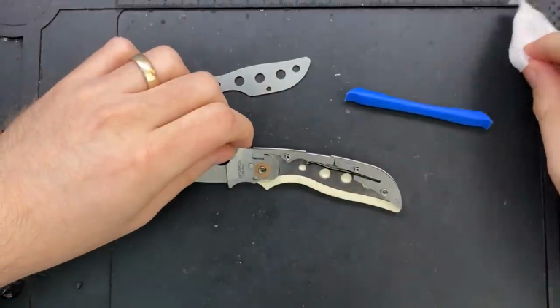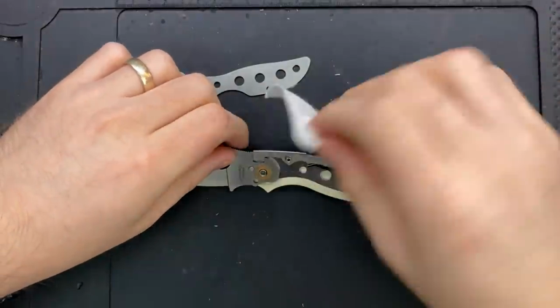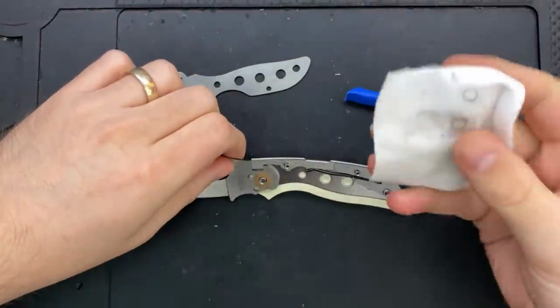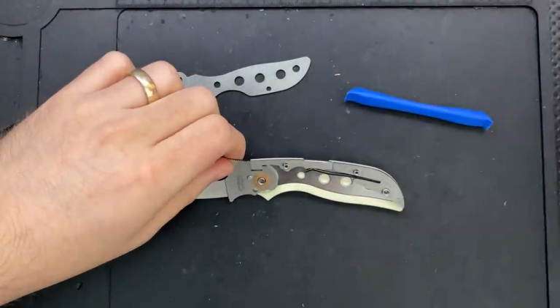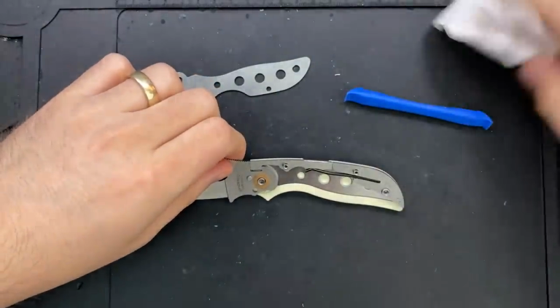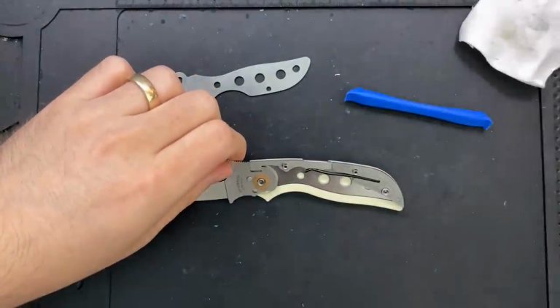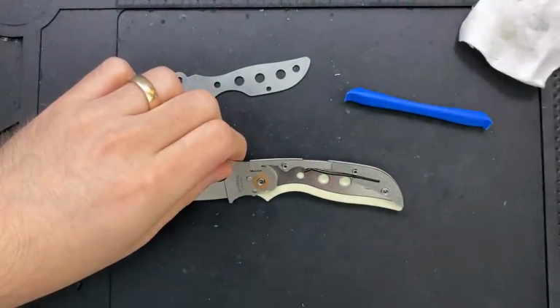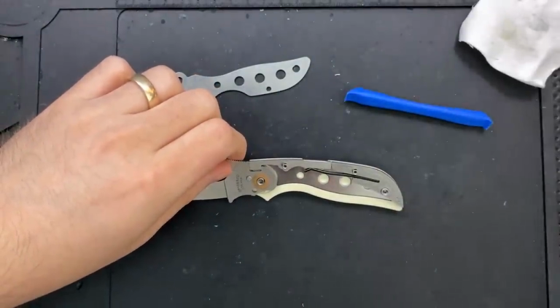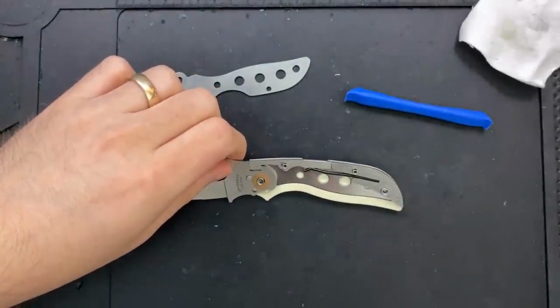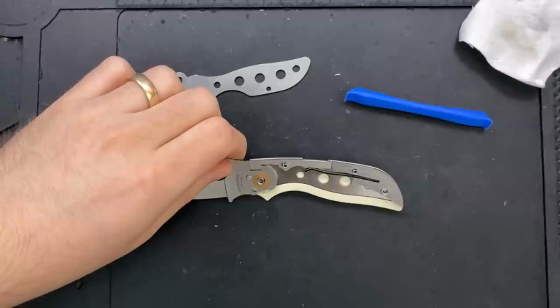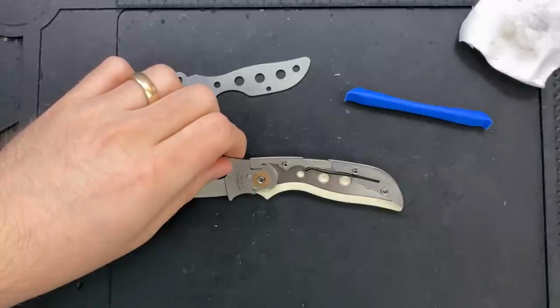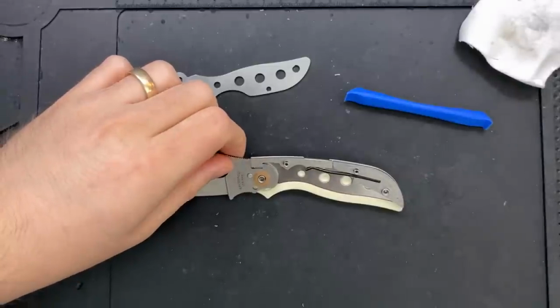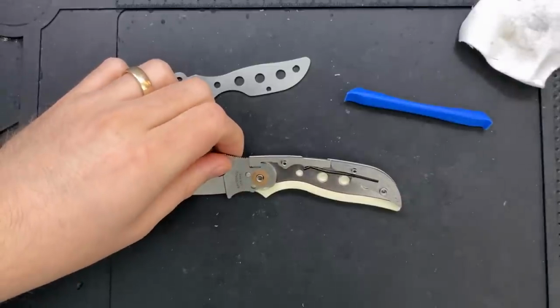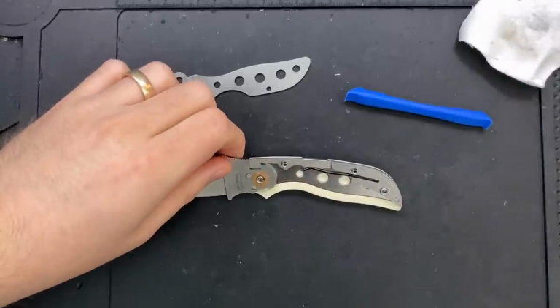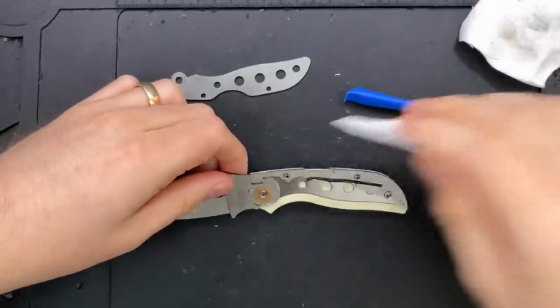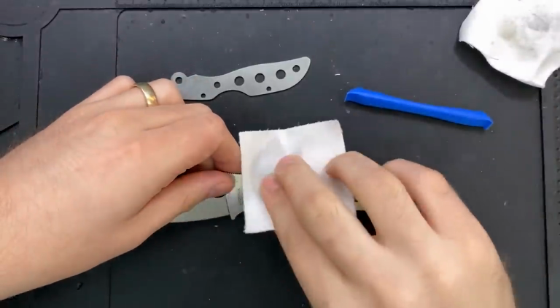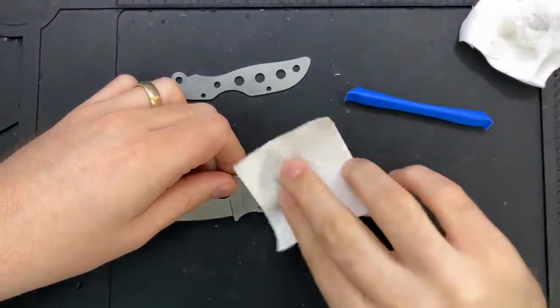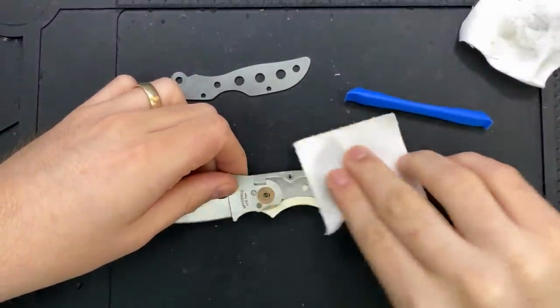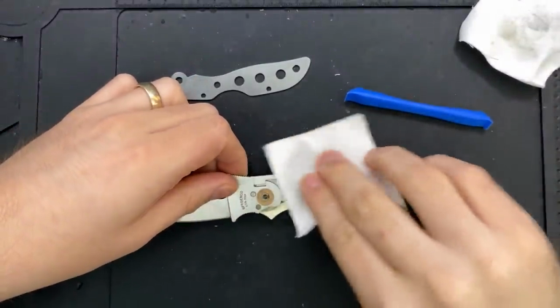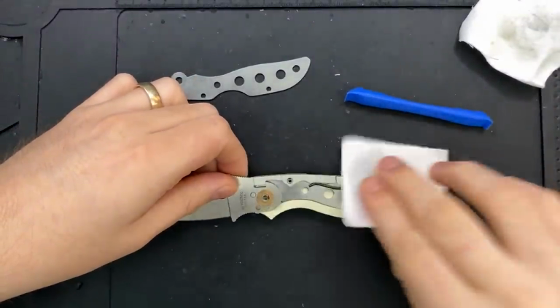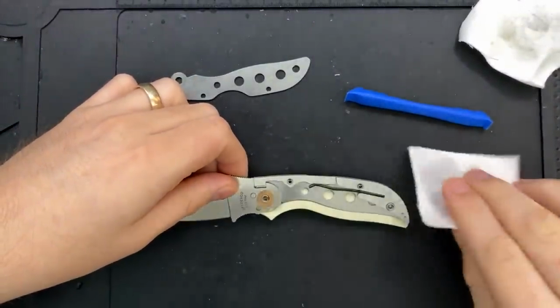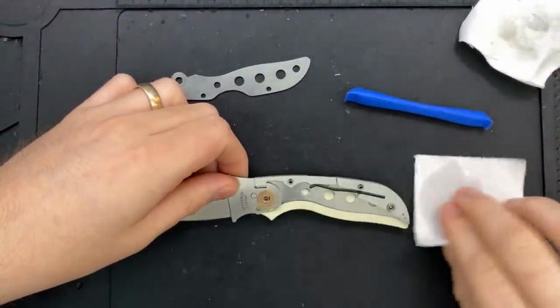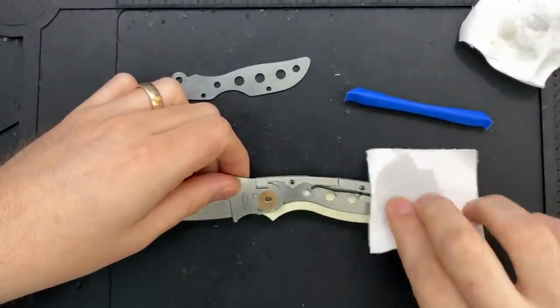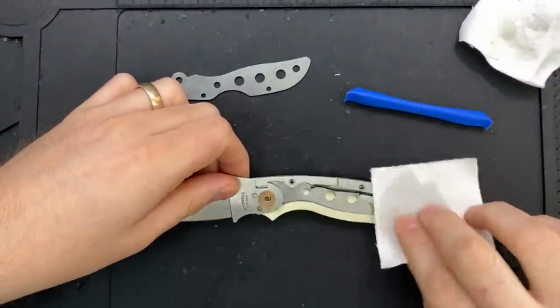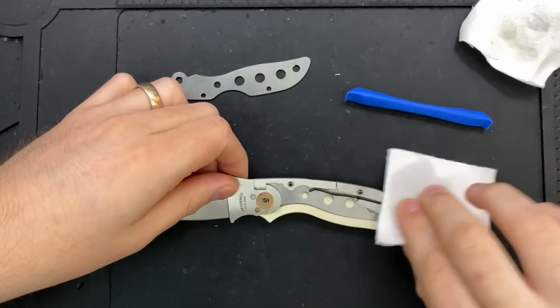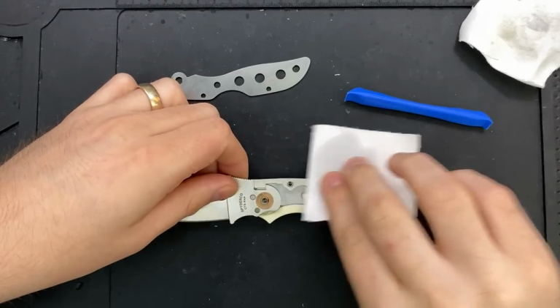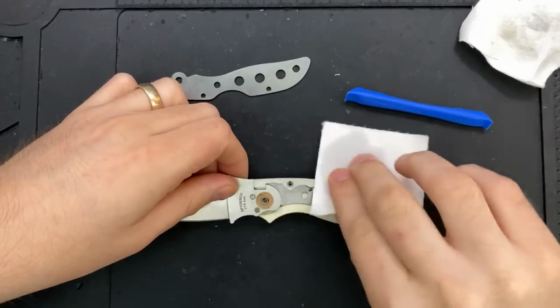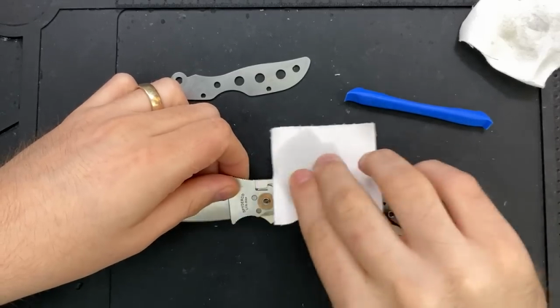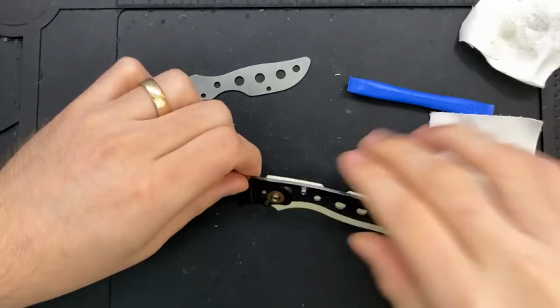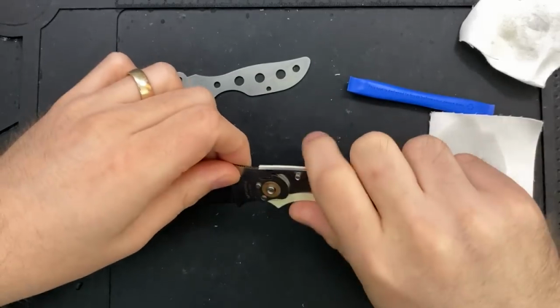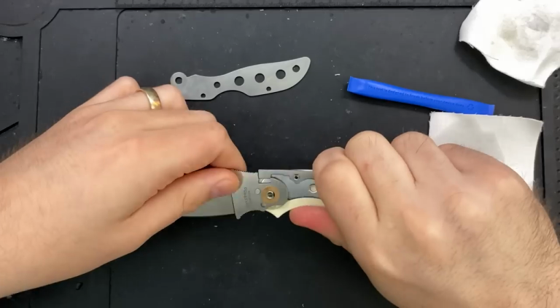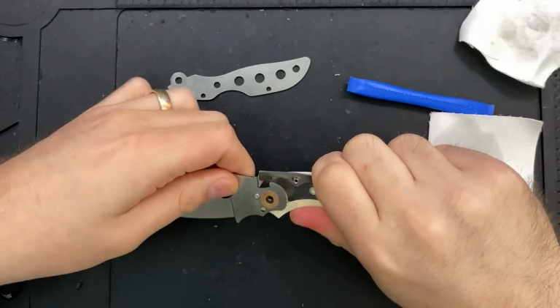There's some oil on the pivot as well, but for what it's worth, this knife is factory fresh. This was sent to me by Spyderco — full disclosure — after I requested to take a look at one.